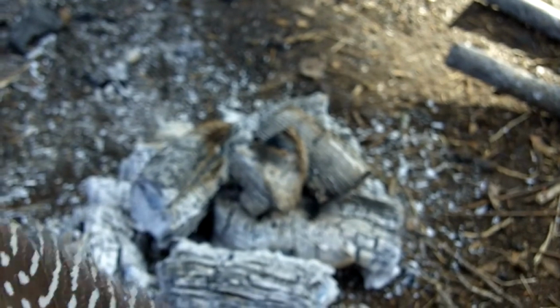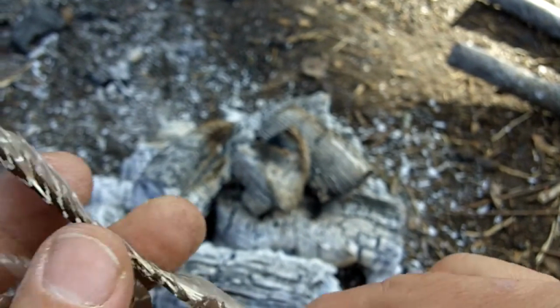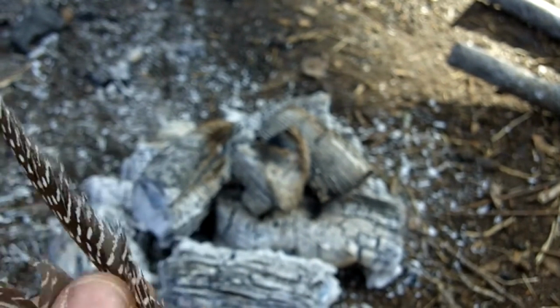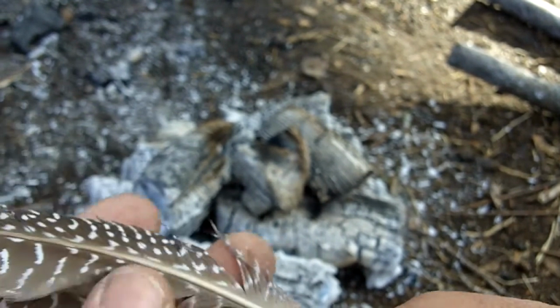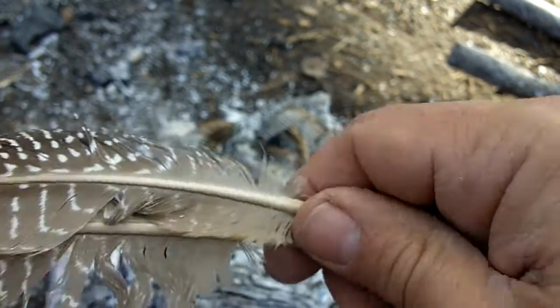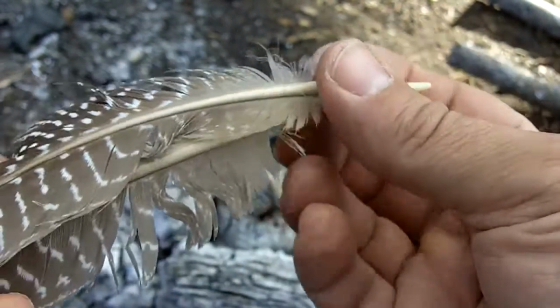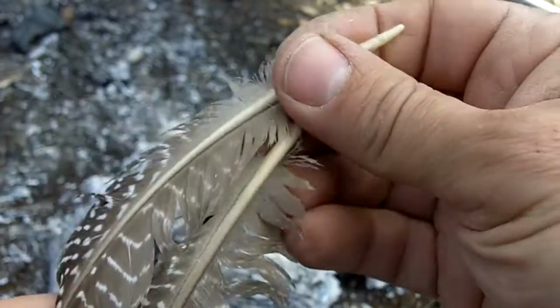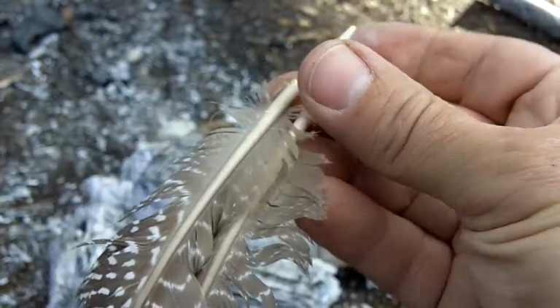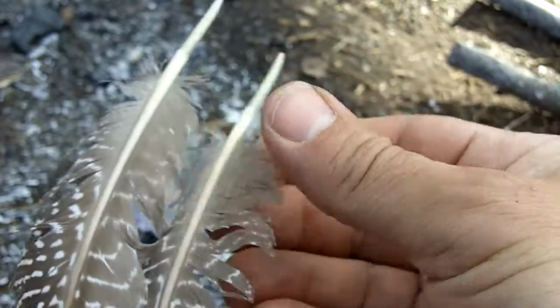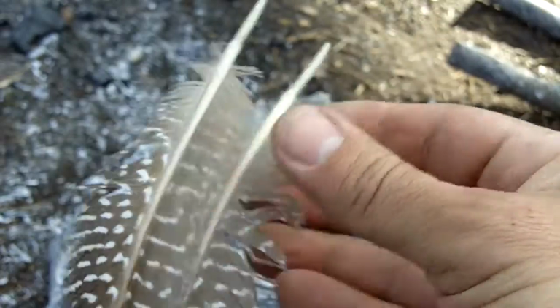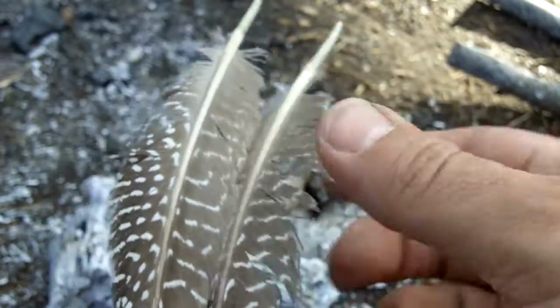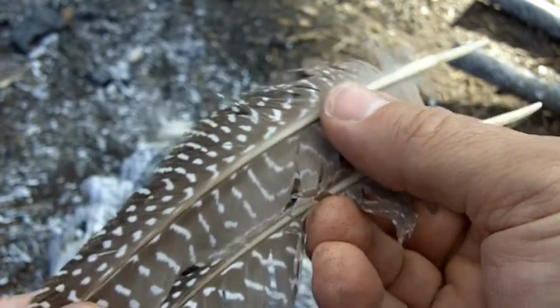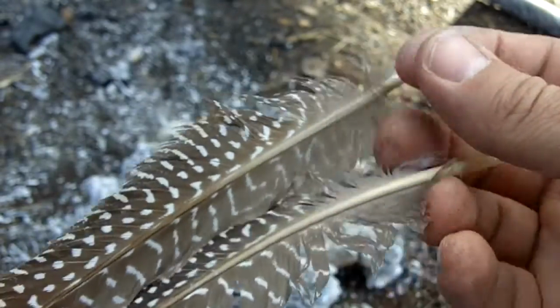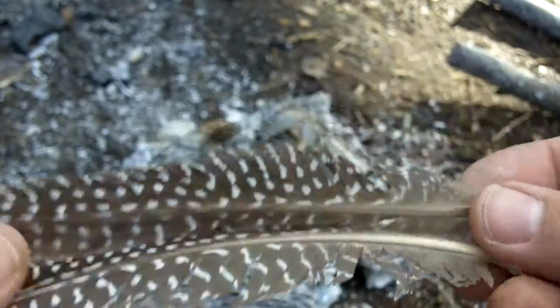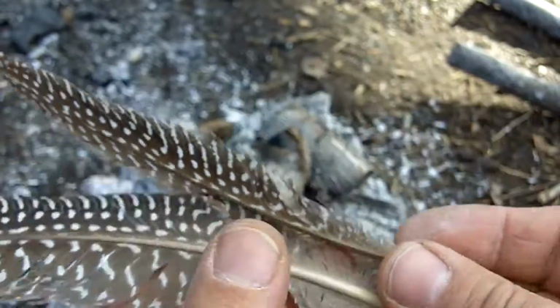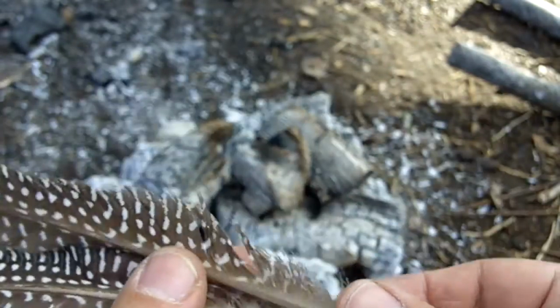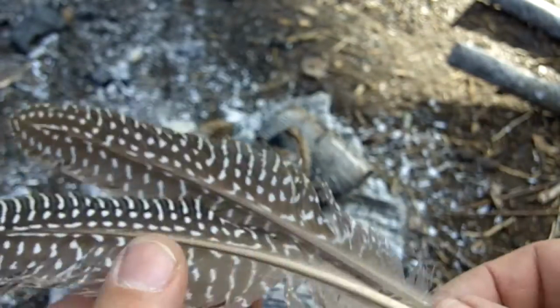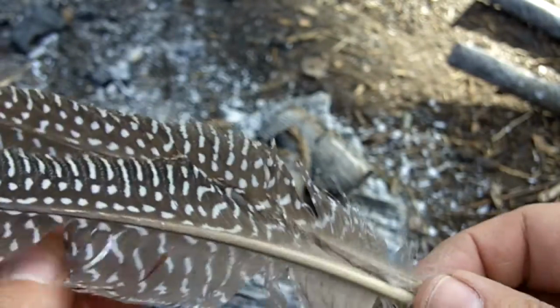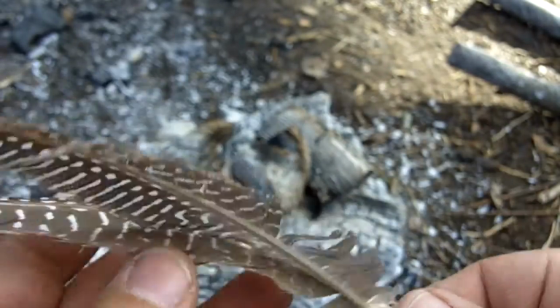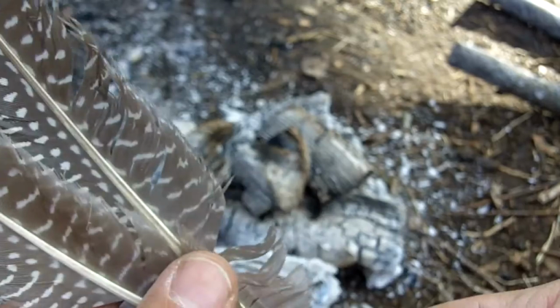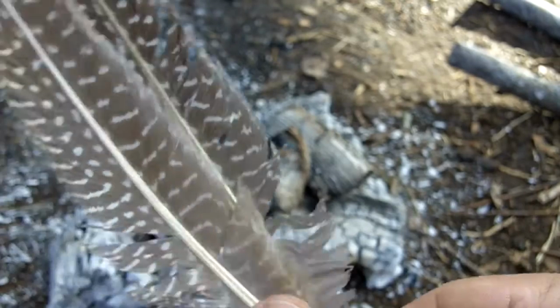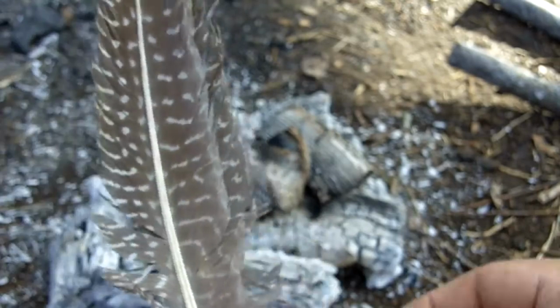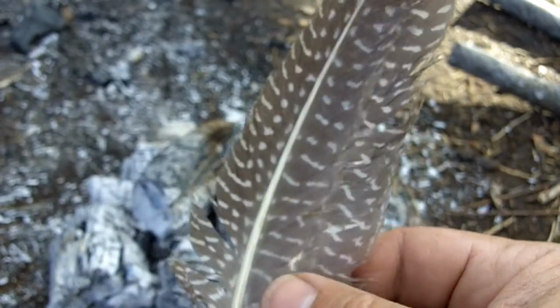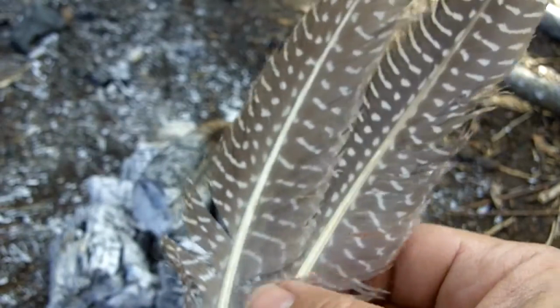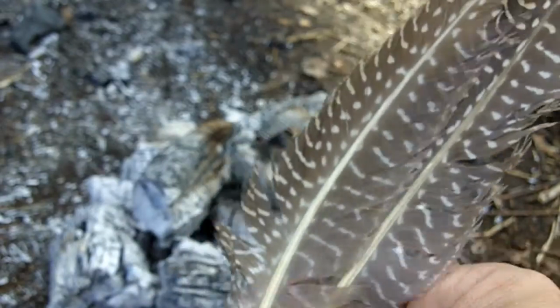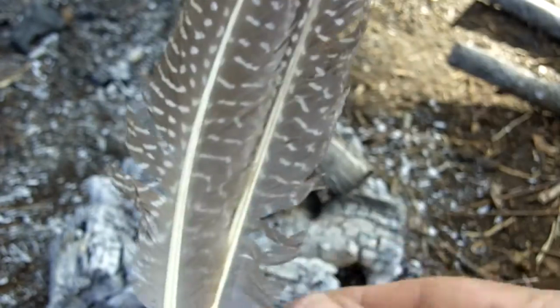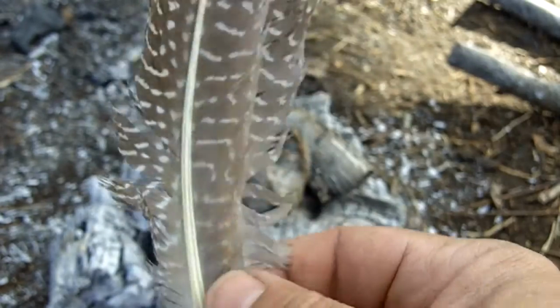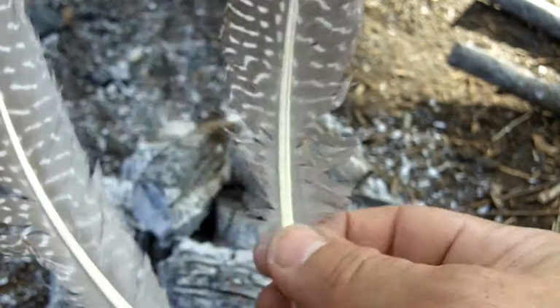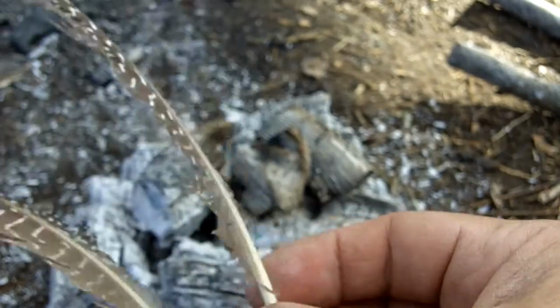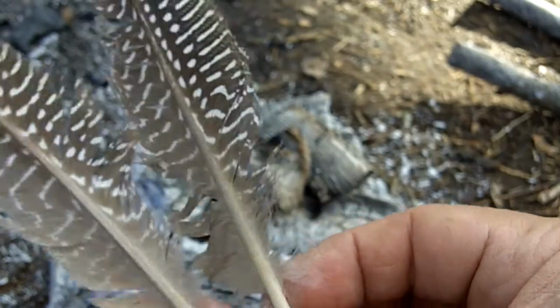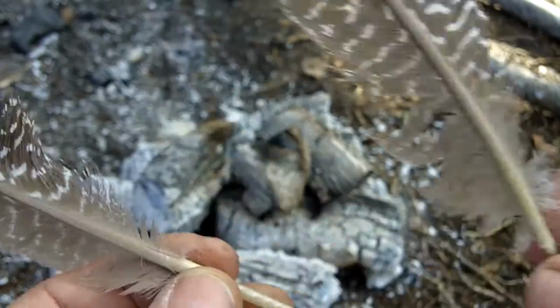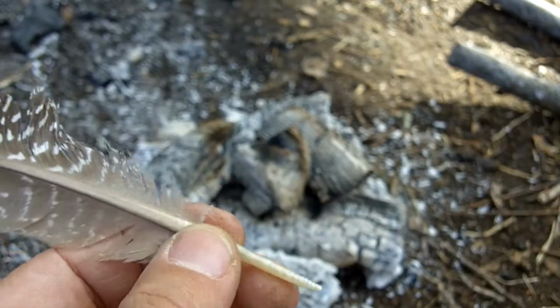This video is about straightening feathers. These are guinea fowl feathers that I'm going to be using for a video on eastern two-fletch arrows. I'll show you a couple of methods that I use for straightening these.